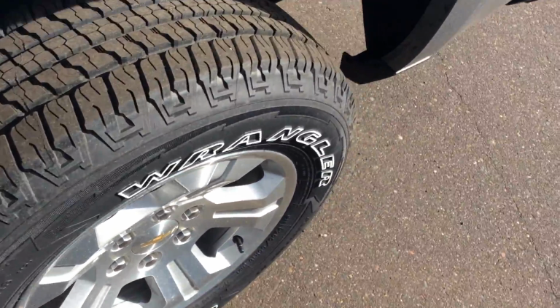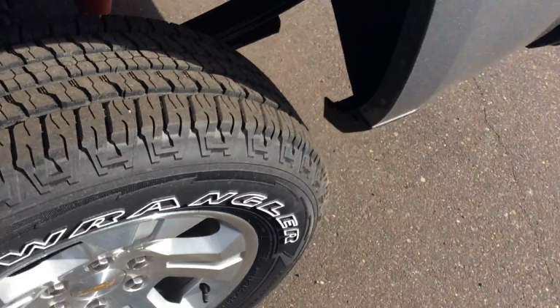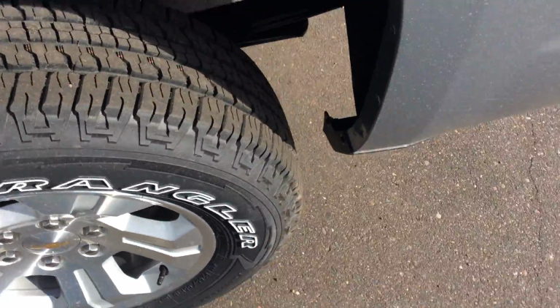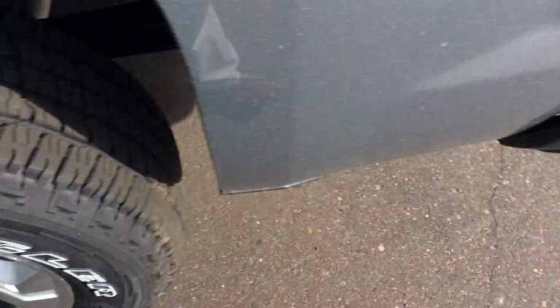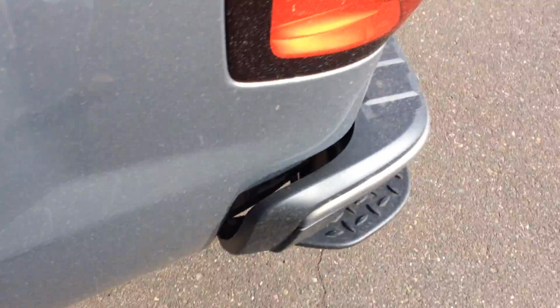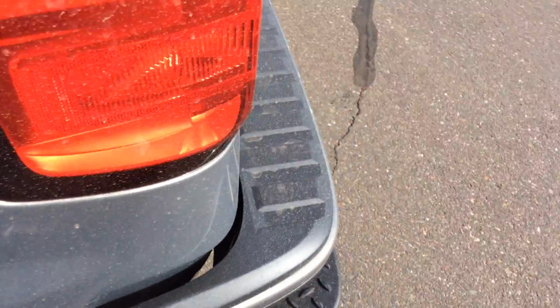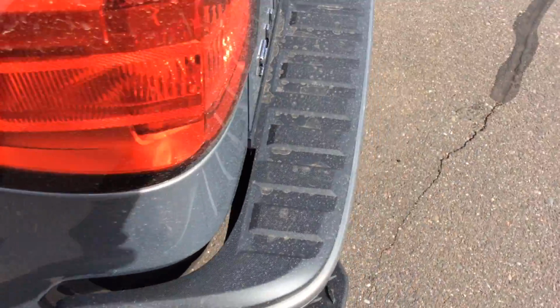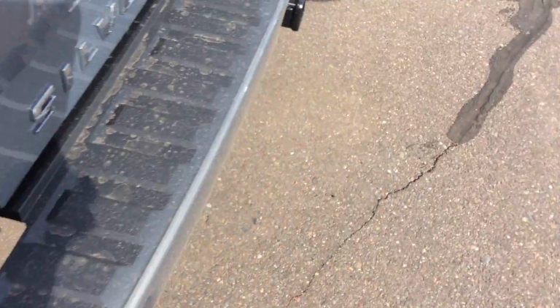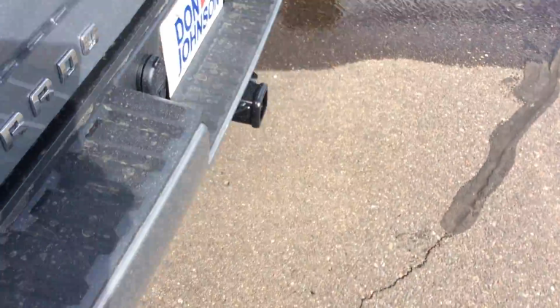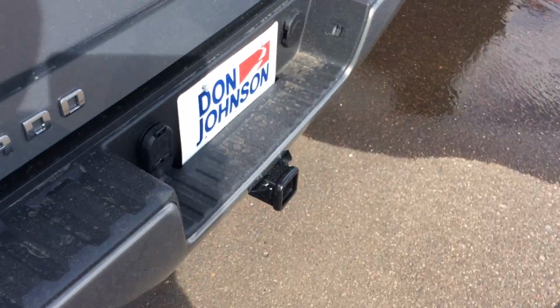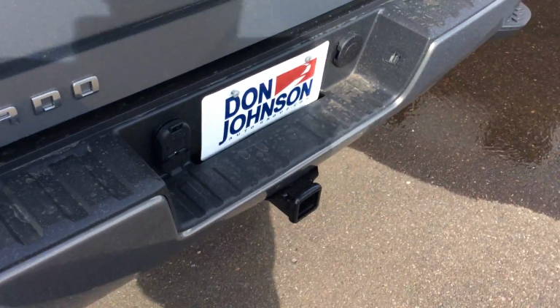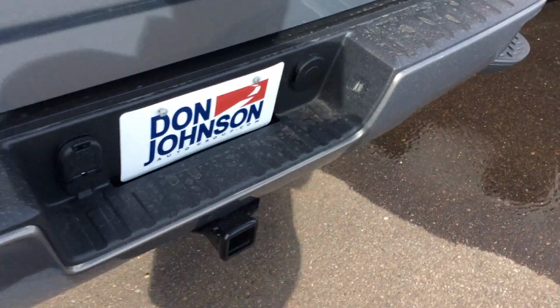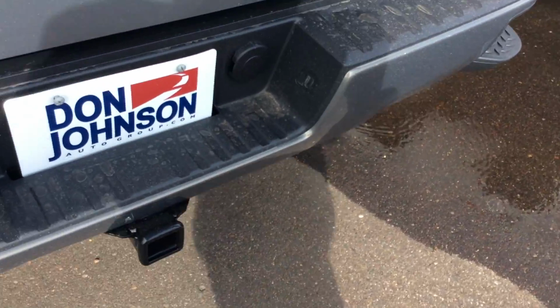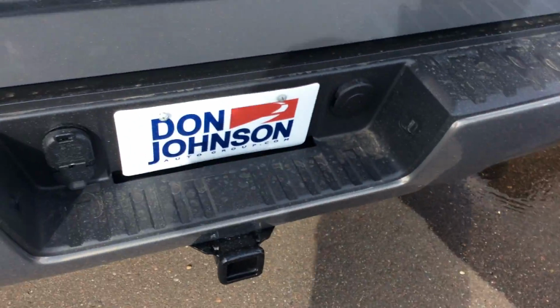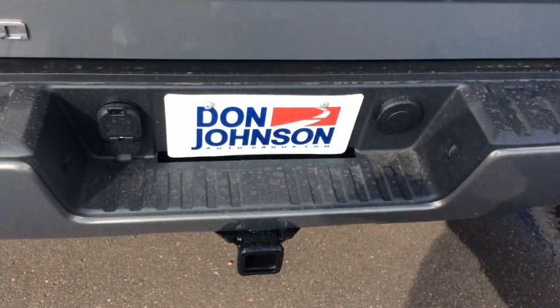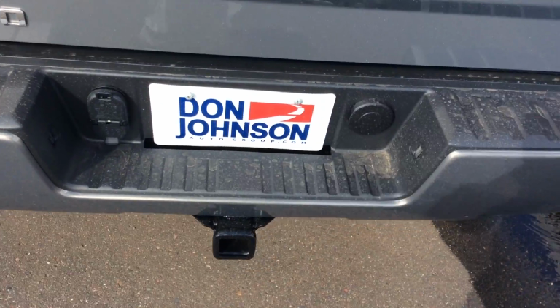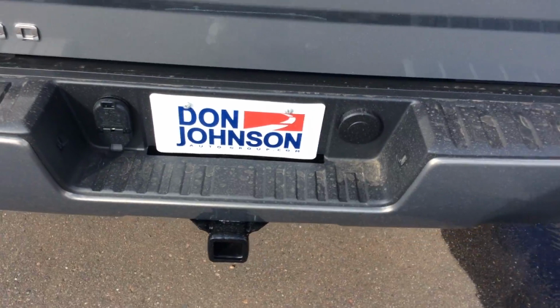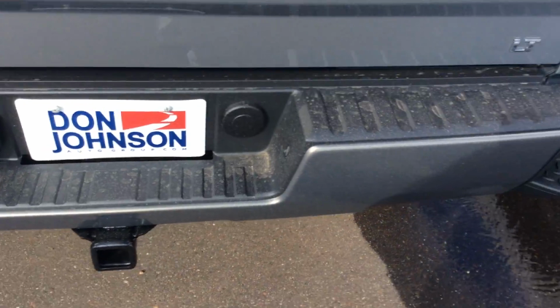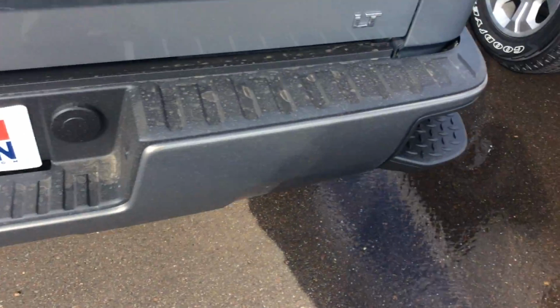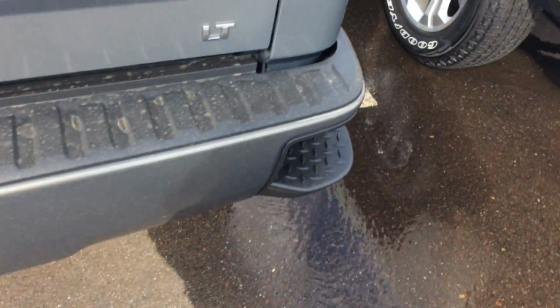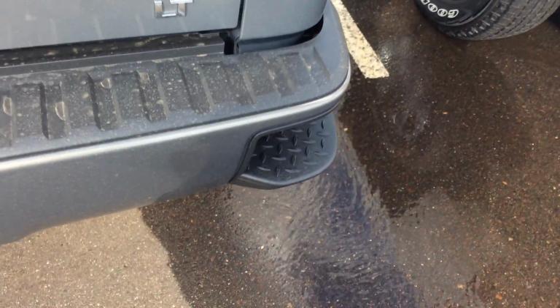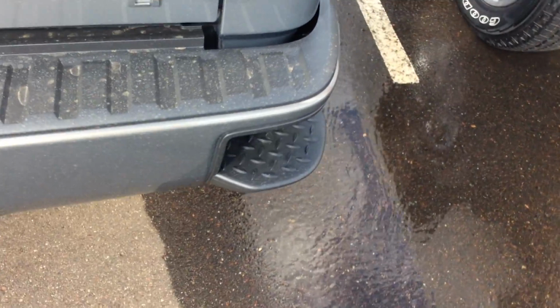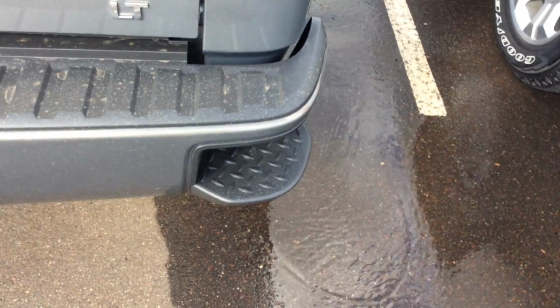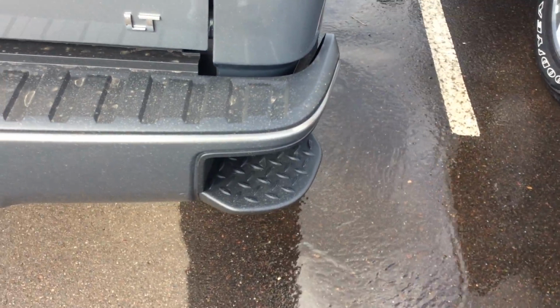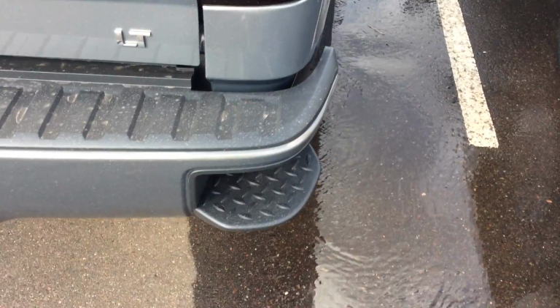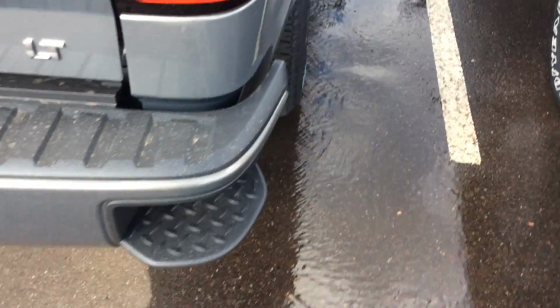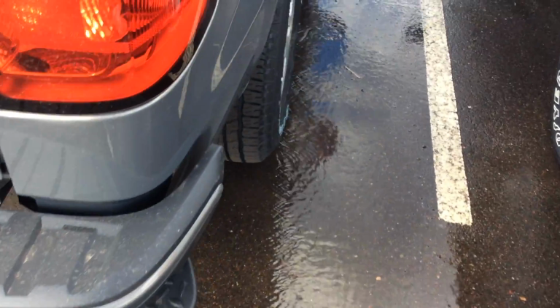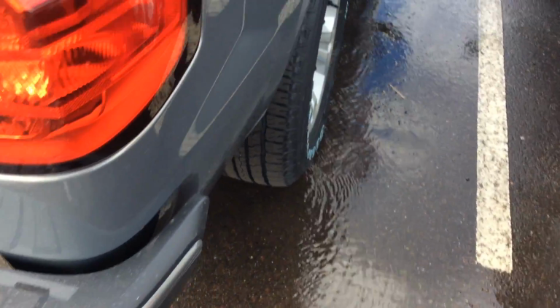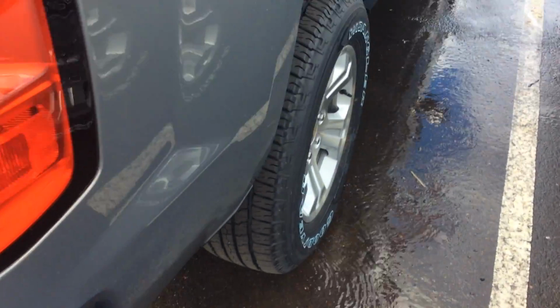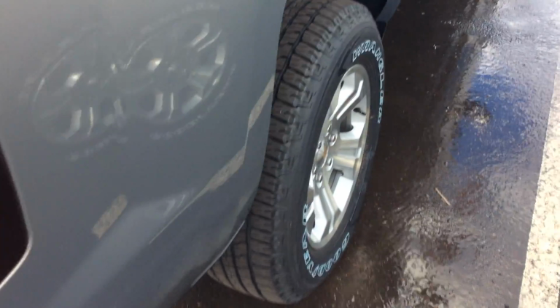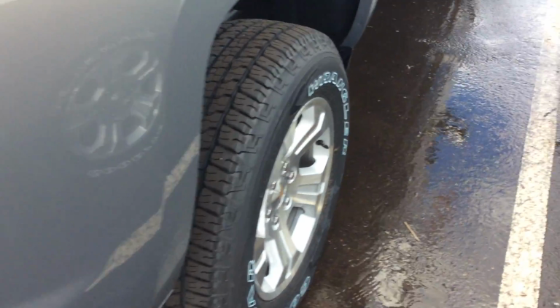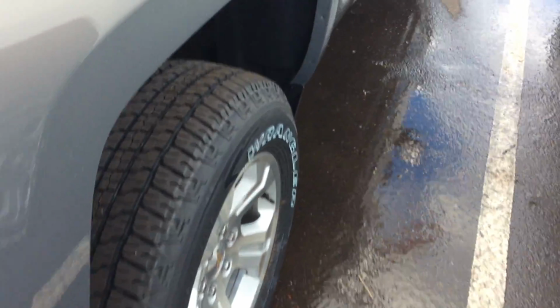Wrangler tires on the back. Awesome wheels. Full towing package on this vehicle — seven-prong, four-prong wiring harness. They've got the step built right into the bumper to get up in the back of your truck.